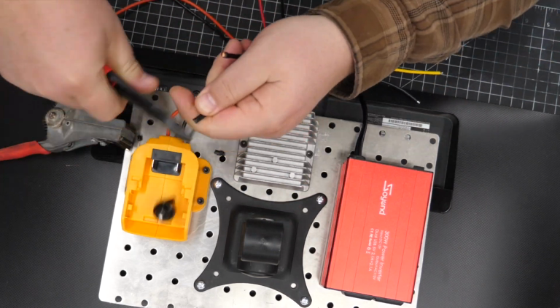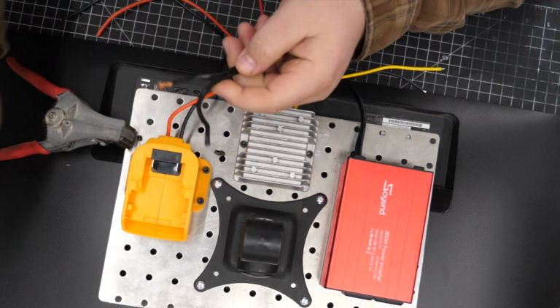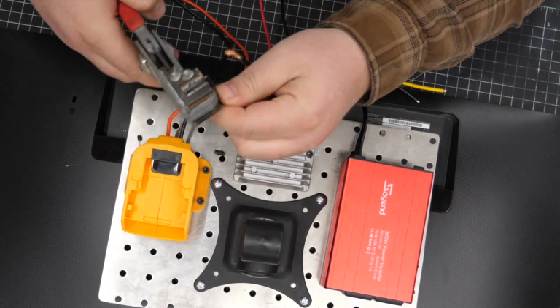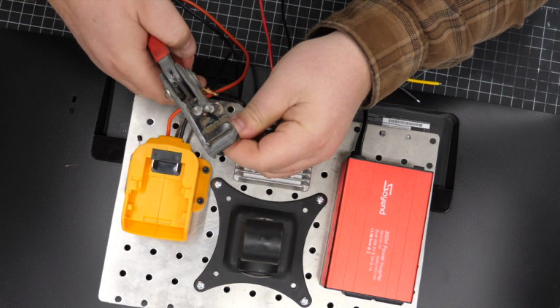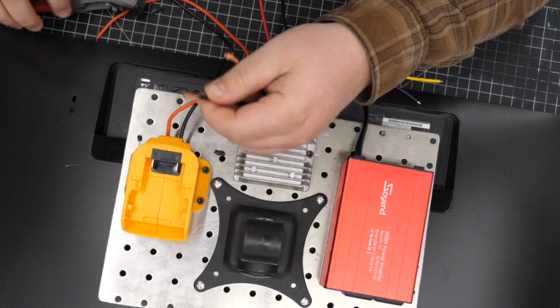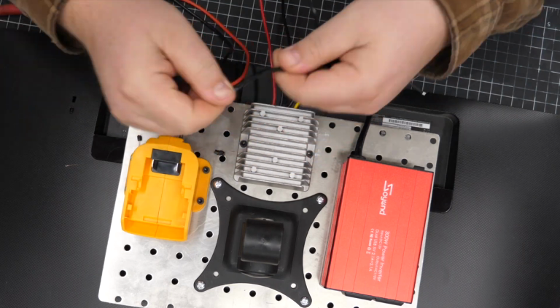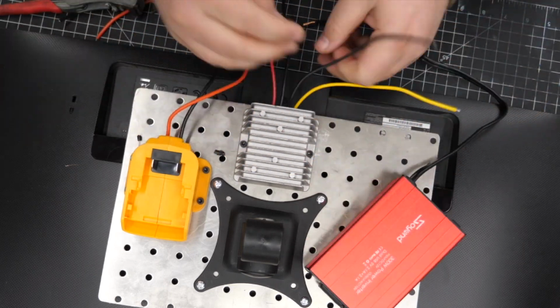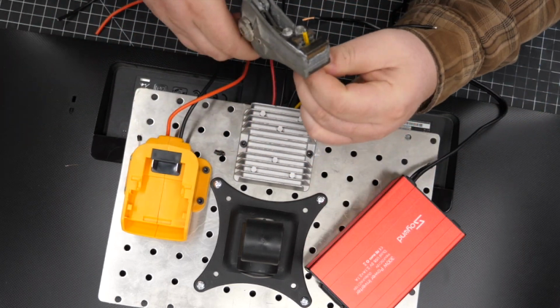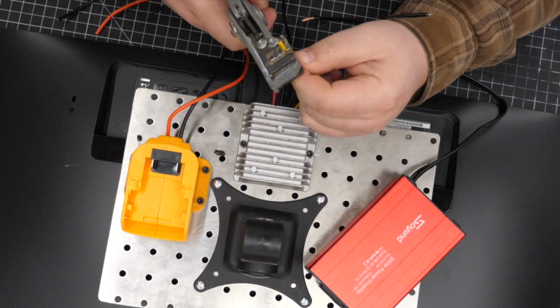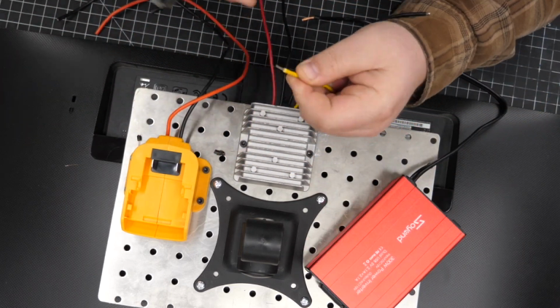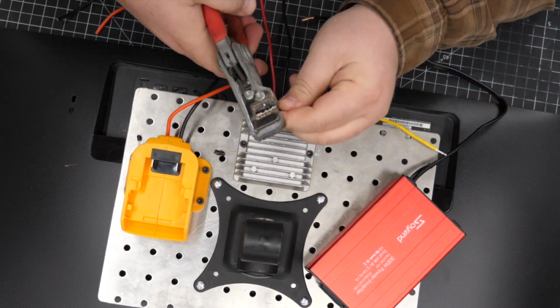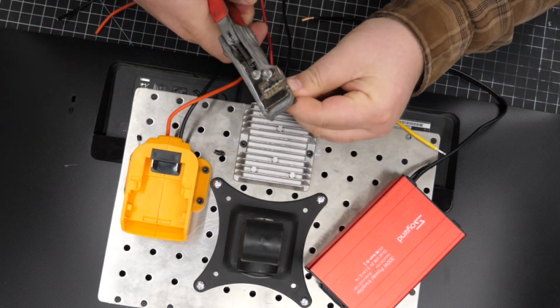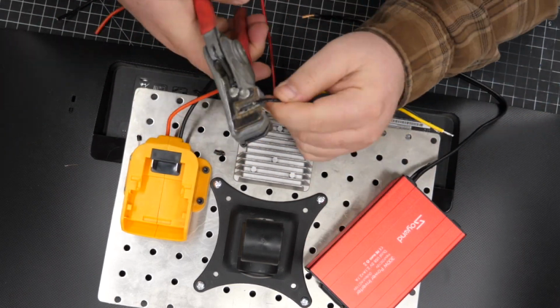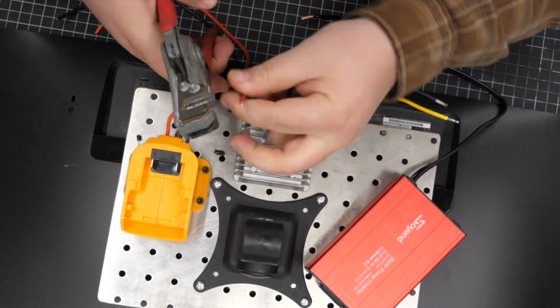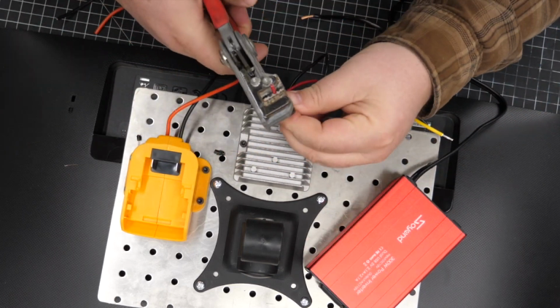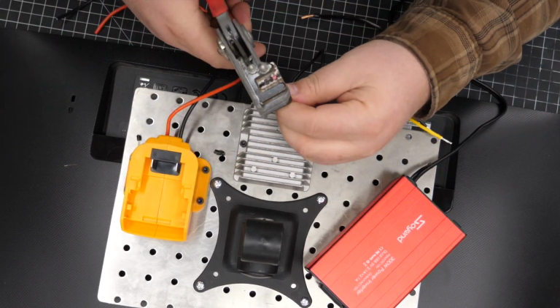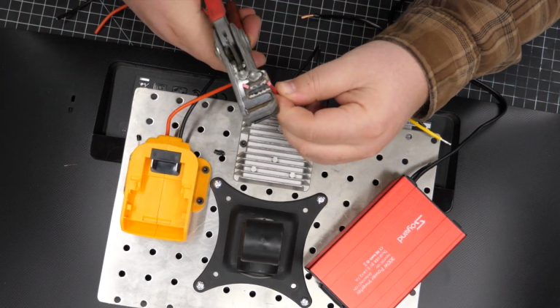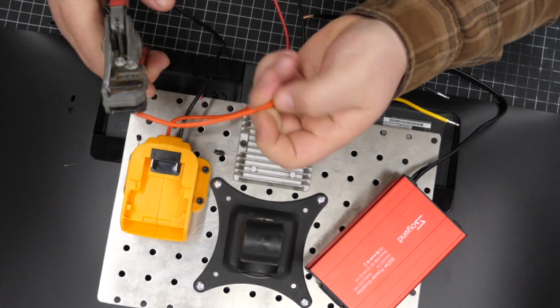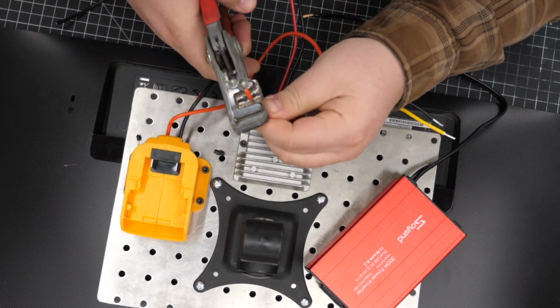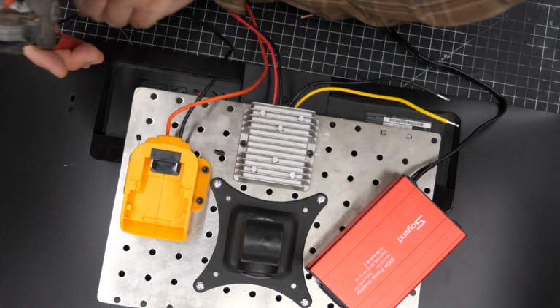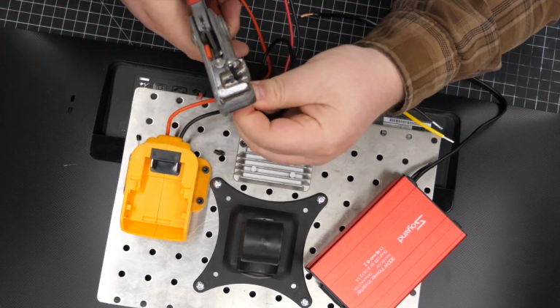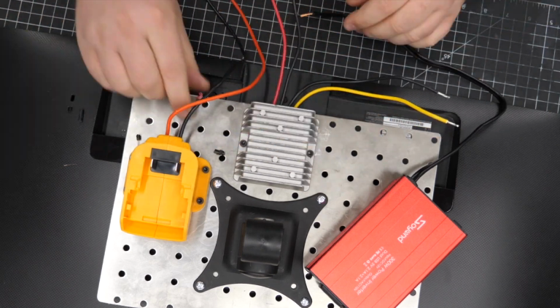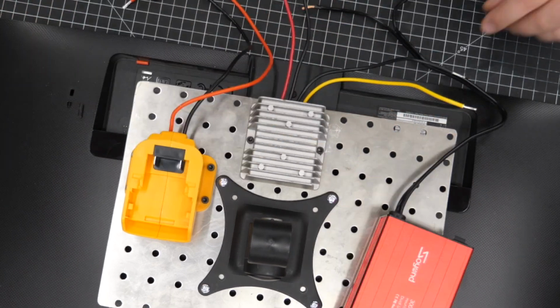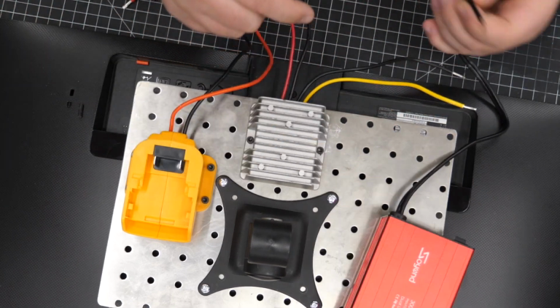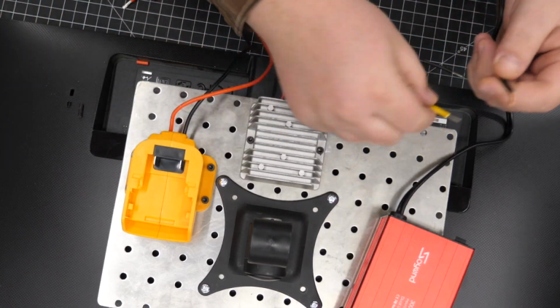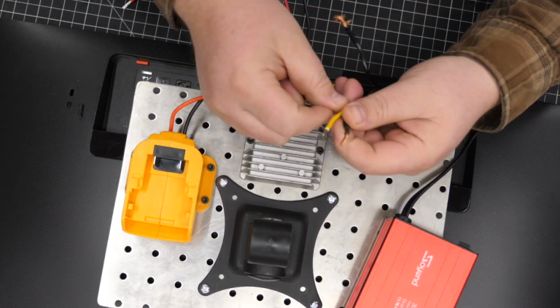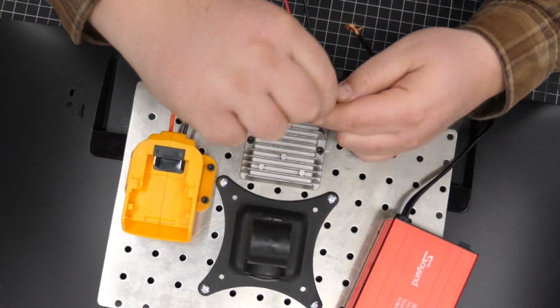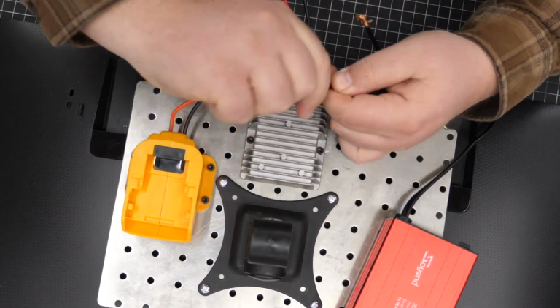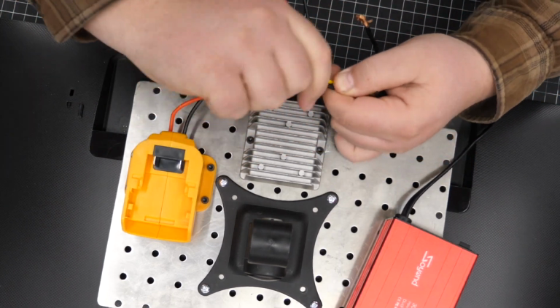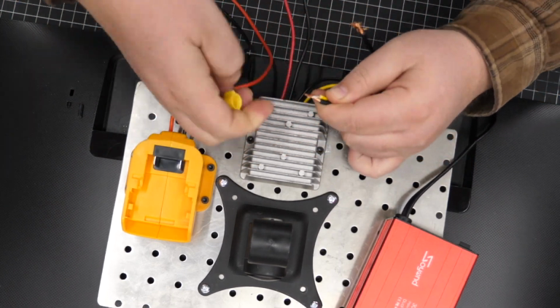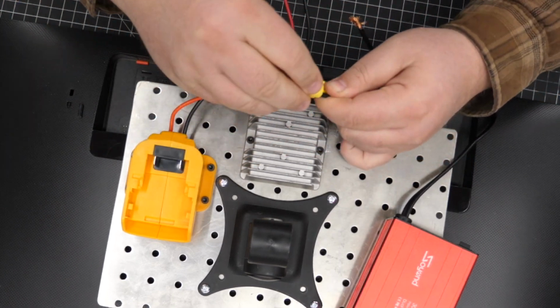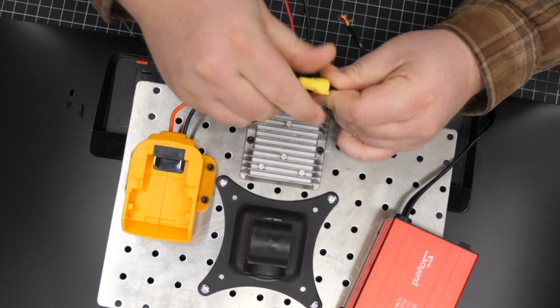You'll want to follow each part's individual wiring diagram. They're very simple and easy to follow. I'll have a link for each one of these products that I used in this video in the video description.